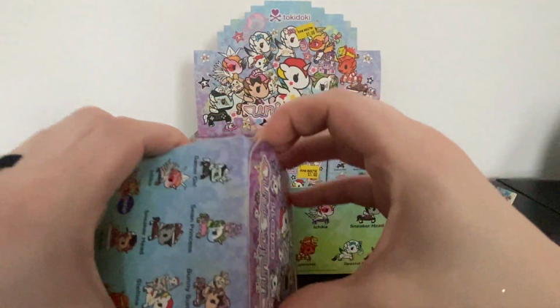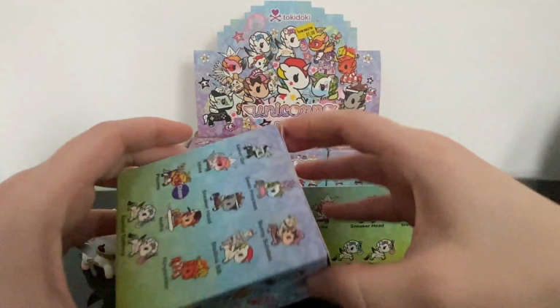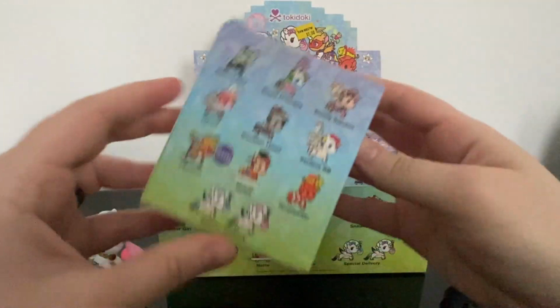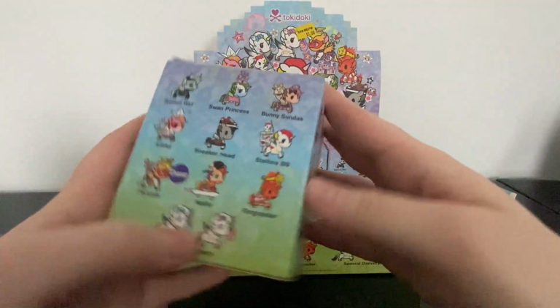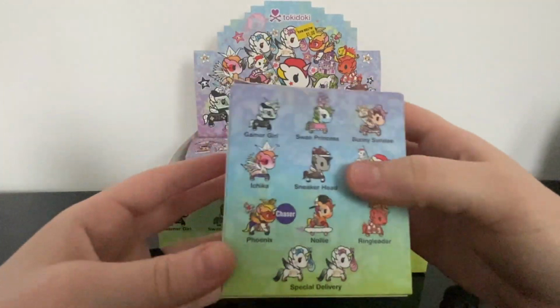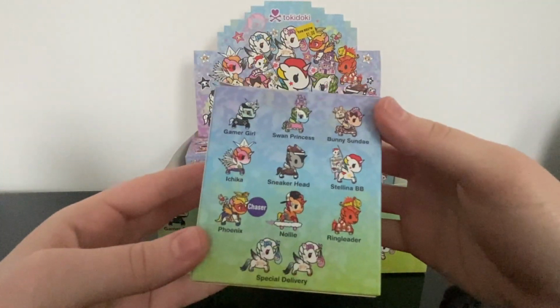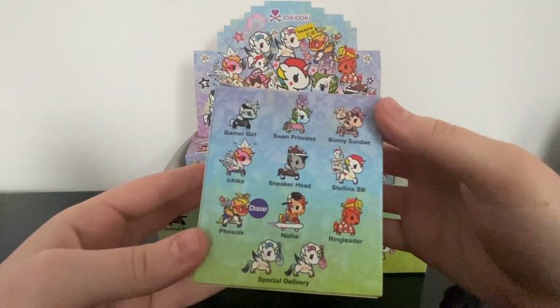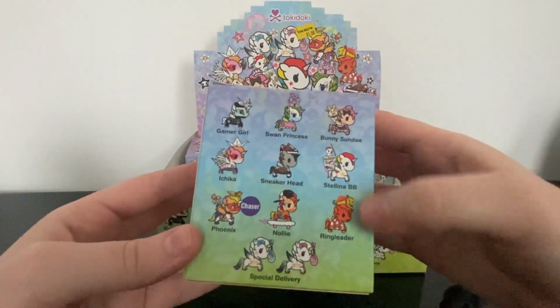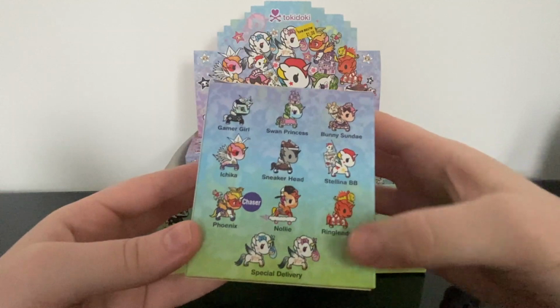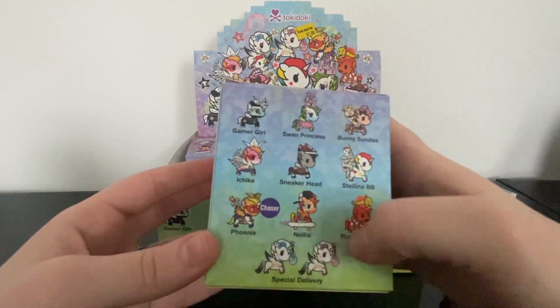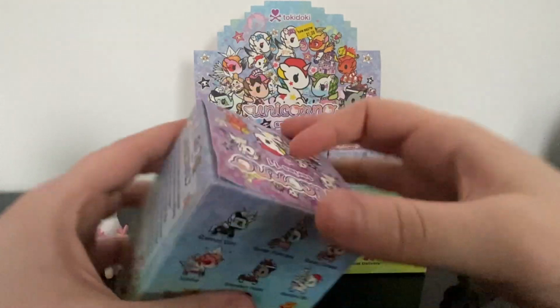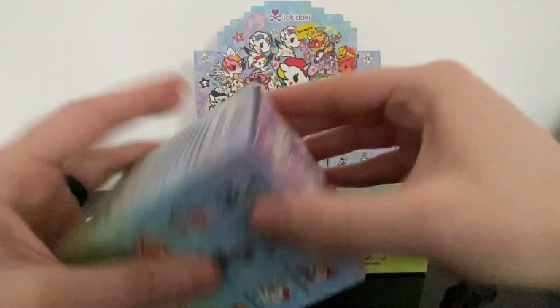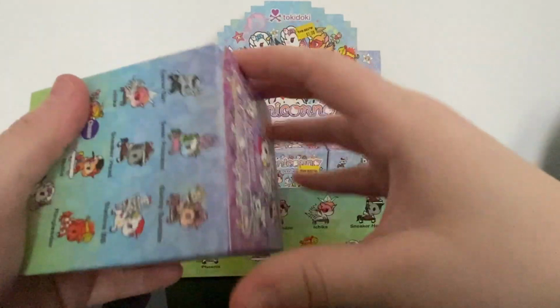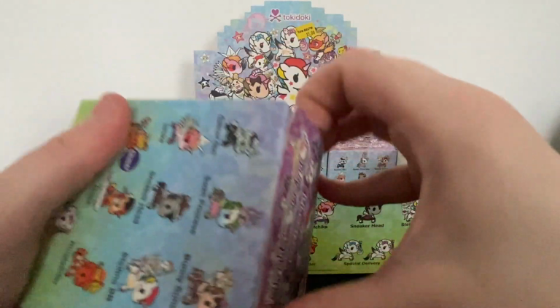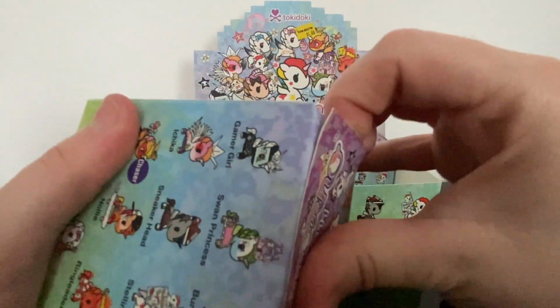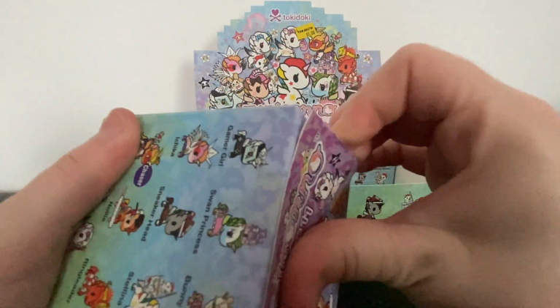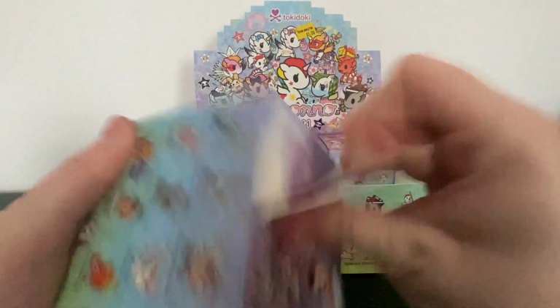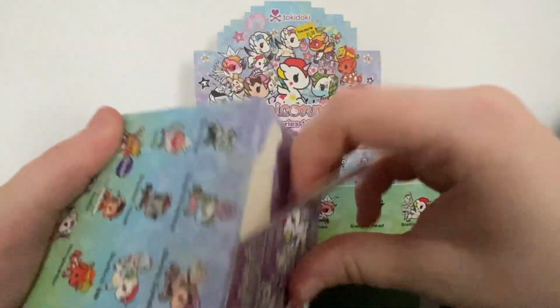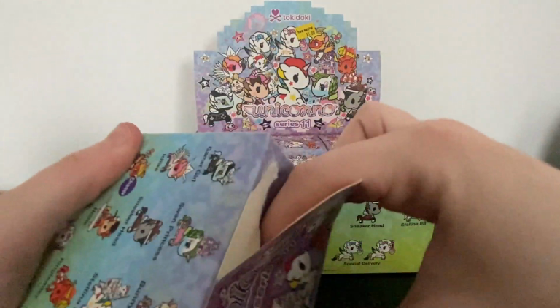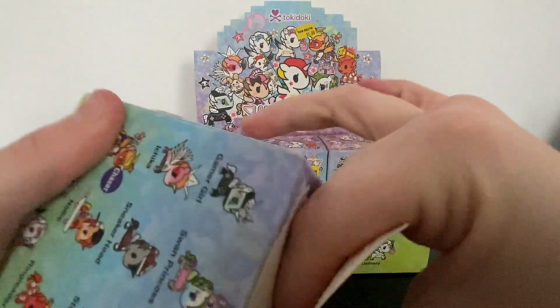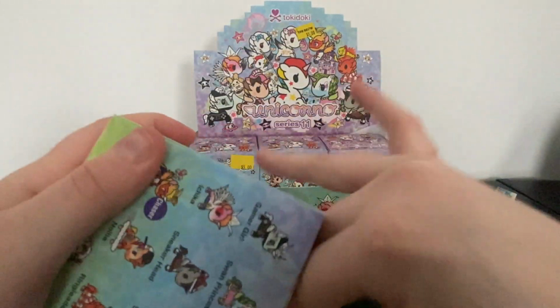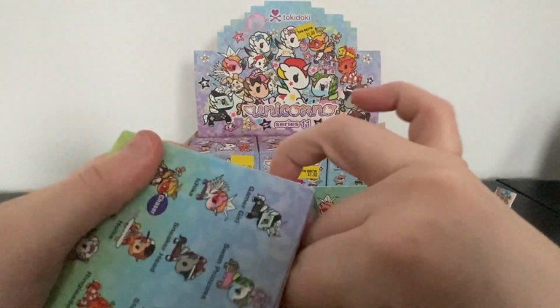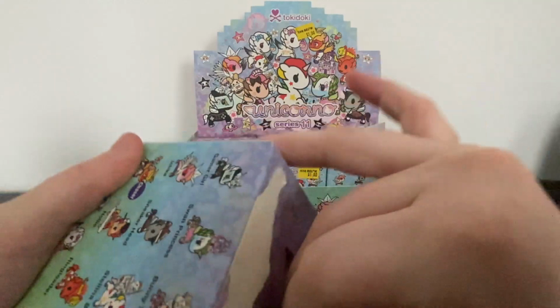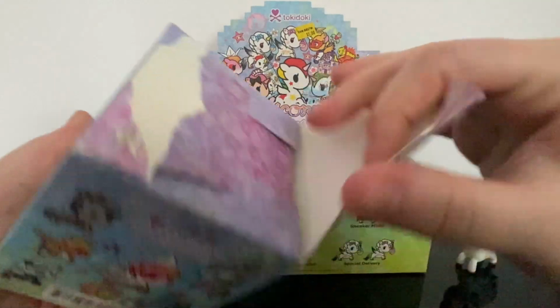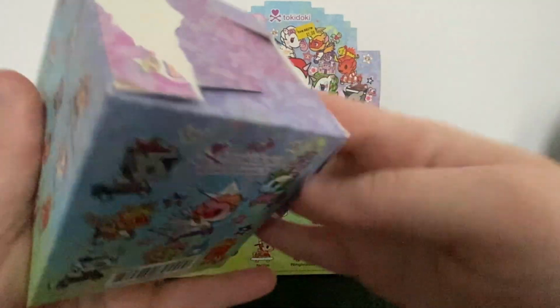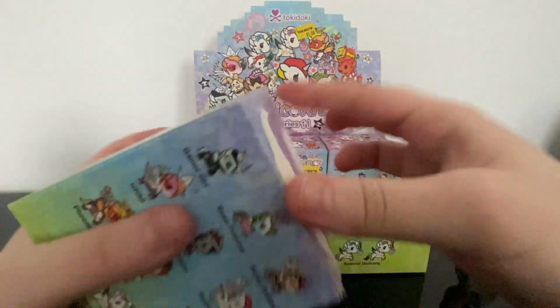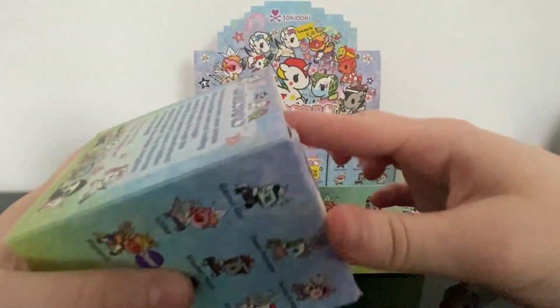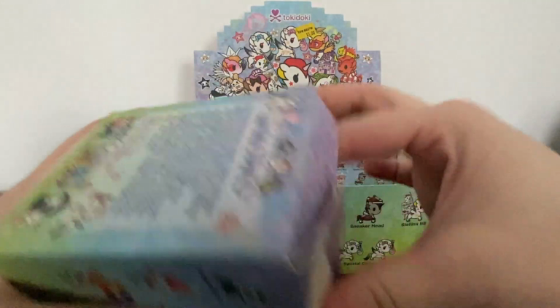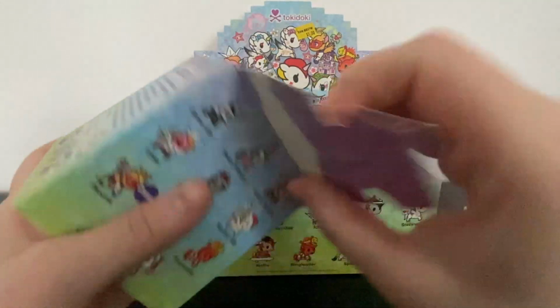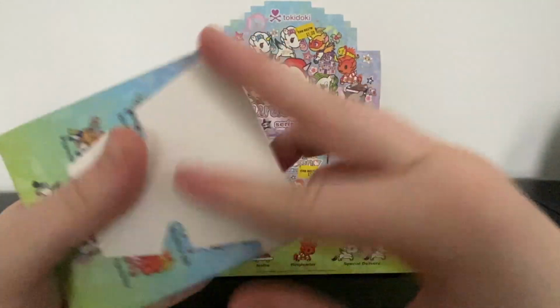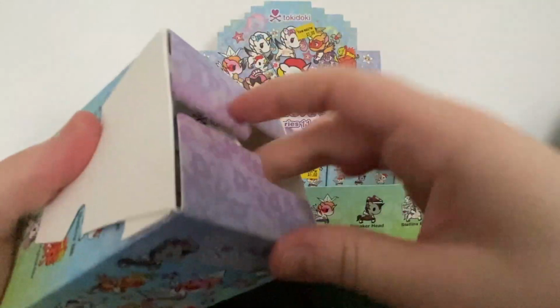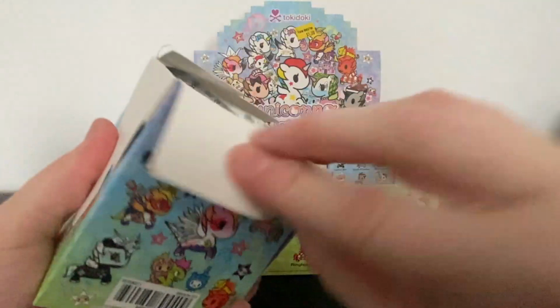Box number three! I guess you can get 11 total since you can get the boy and the girl in separate boxes — I did not know that. I hope I get the Gamer Girl; that's the one I want the most out of these boxes.